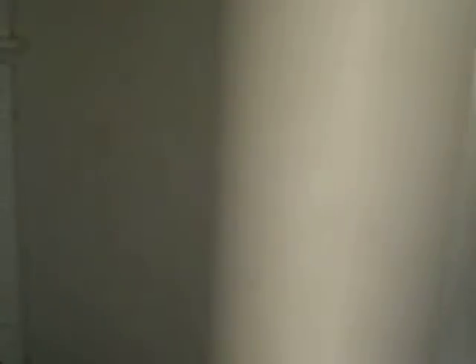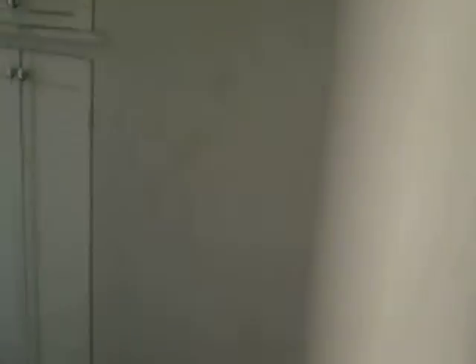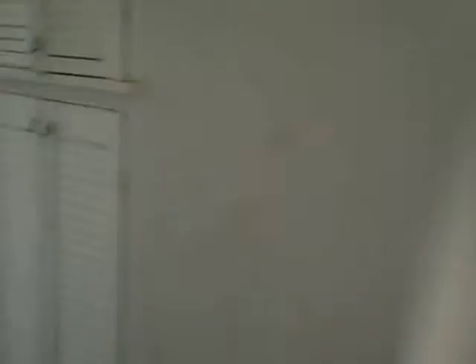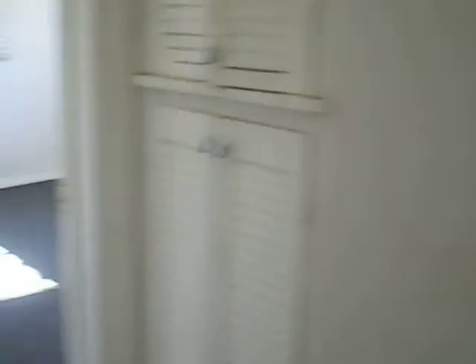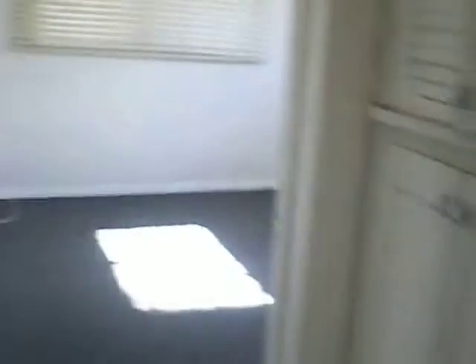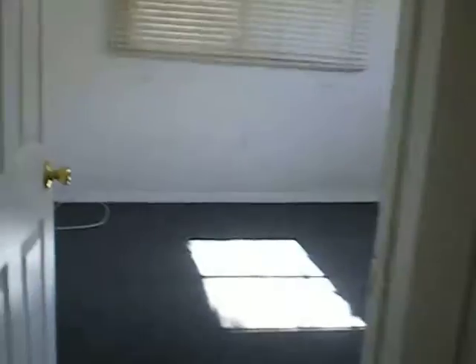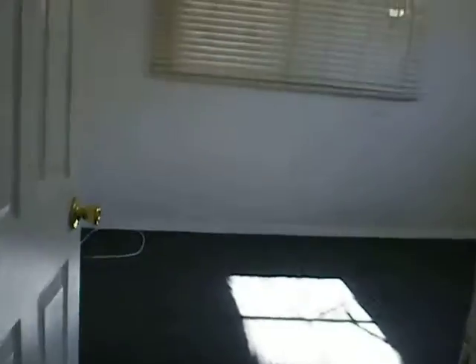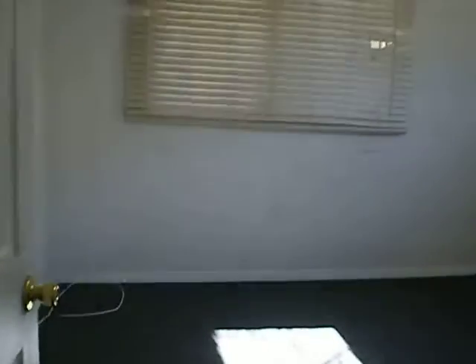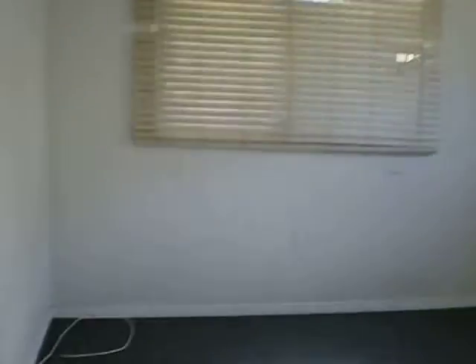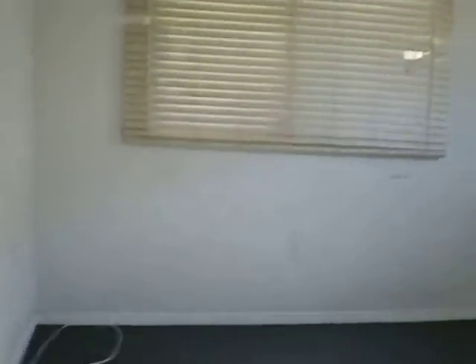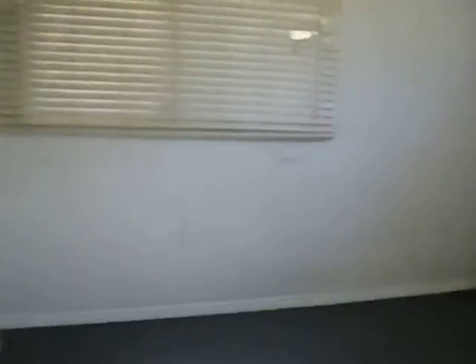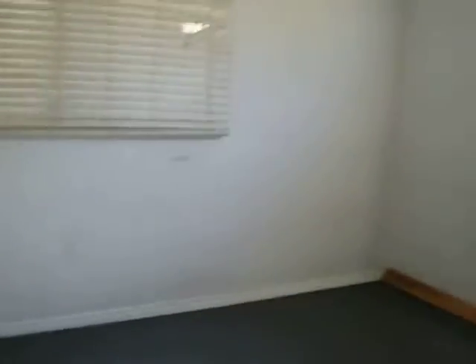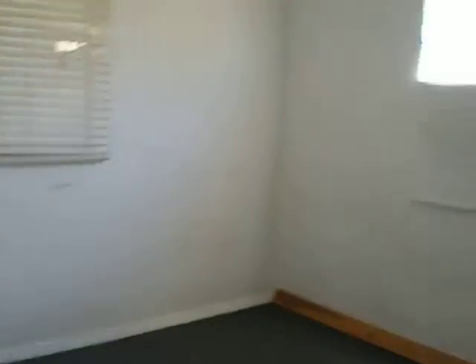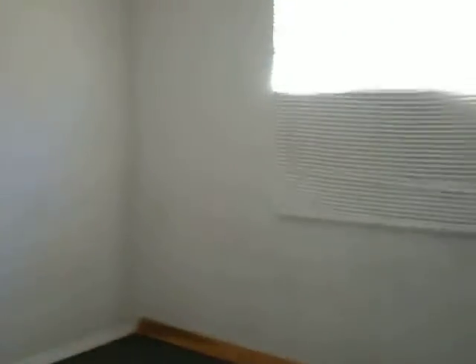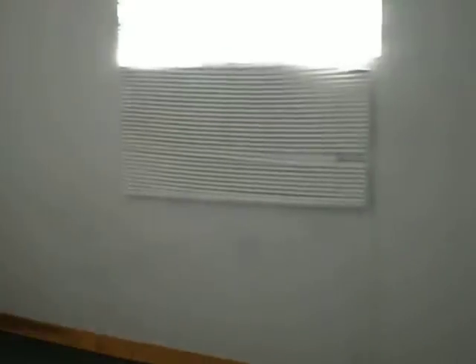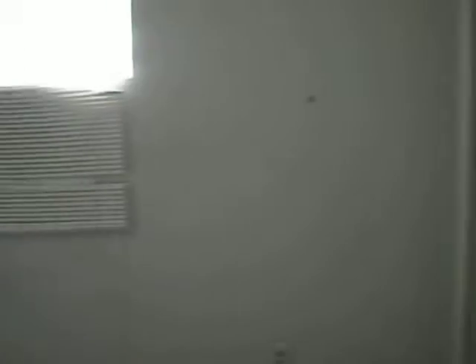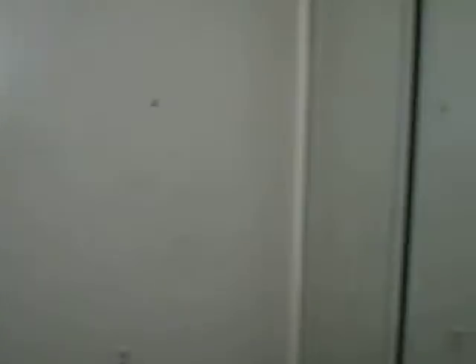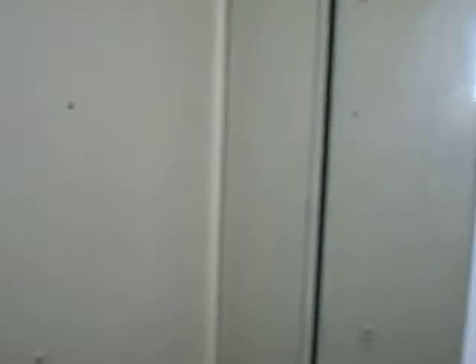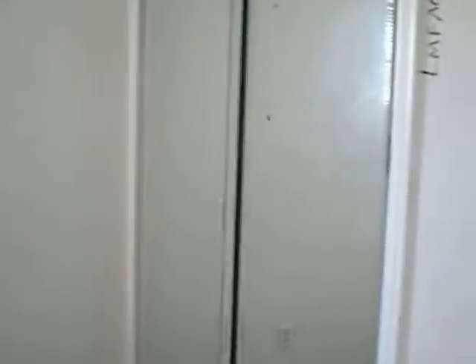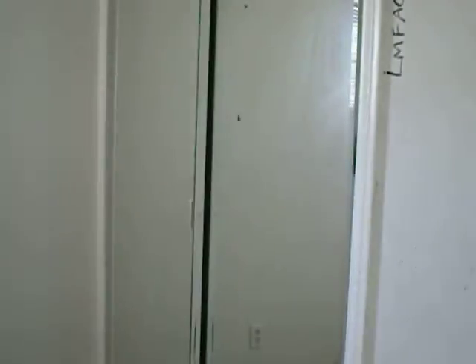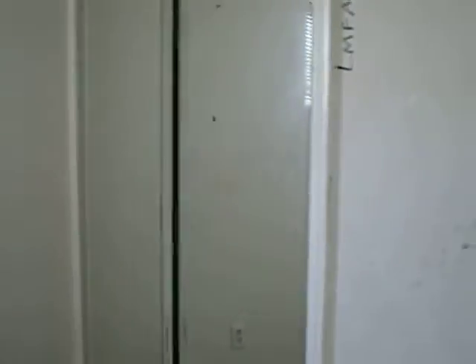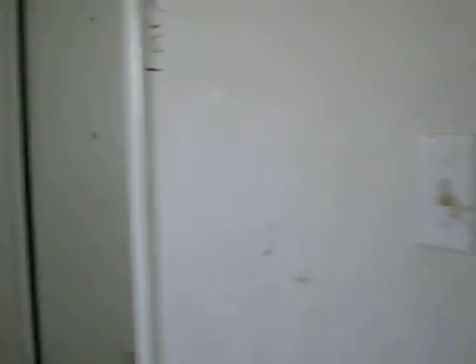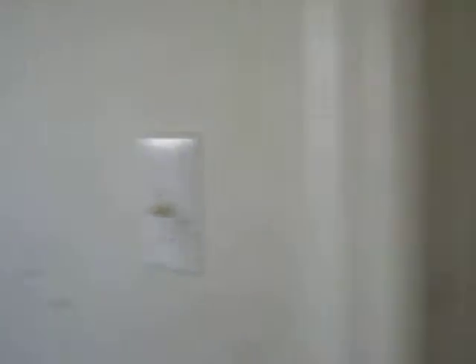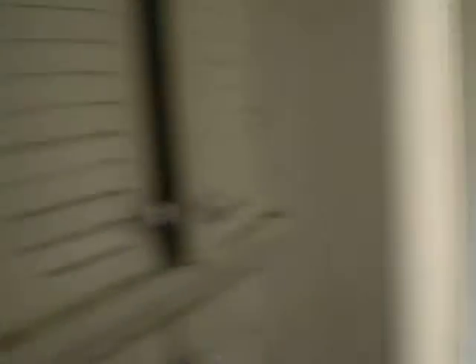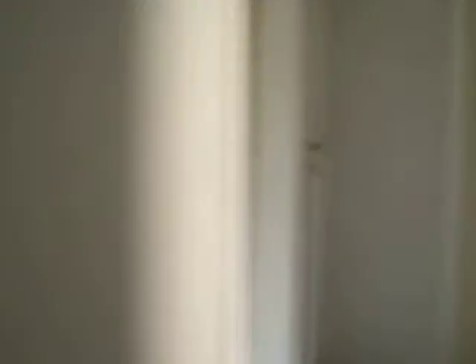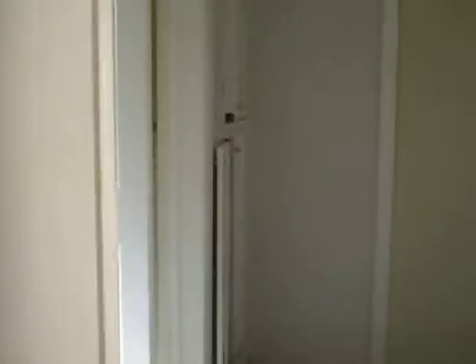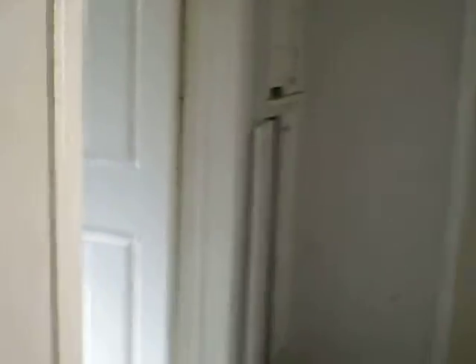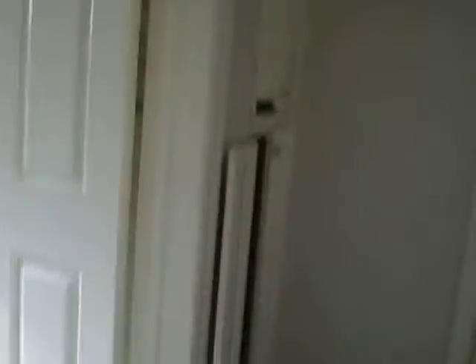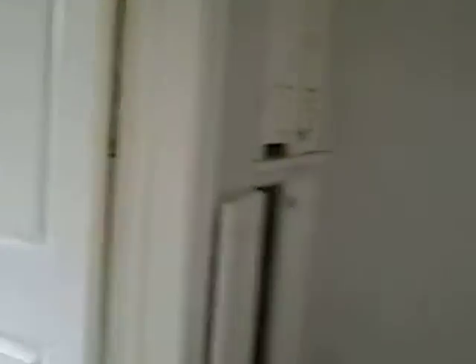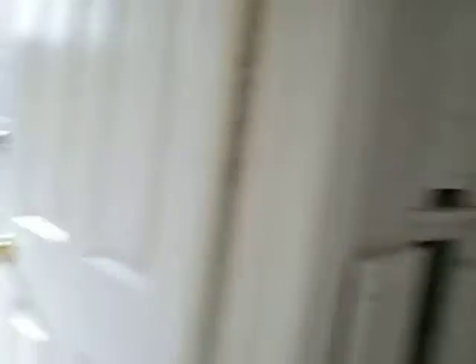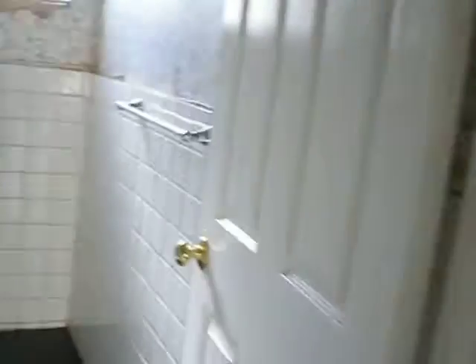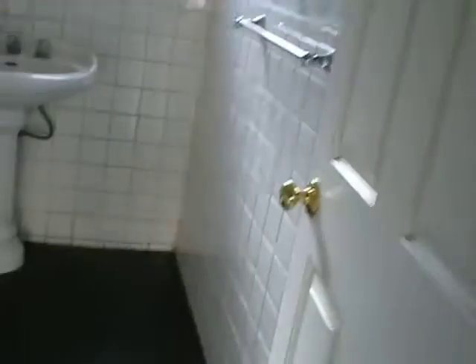Now we're going to go into the second bedroom. This is the second bedroom. We're going to go to the first restroom.